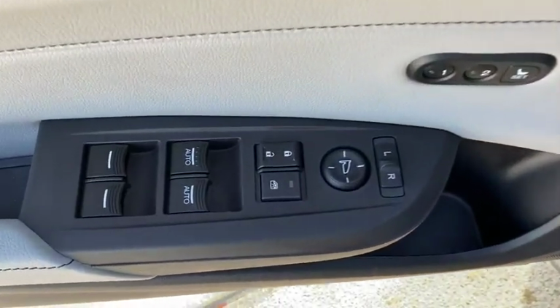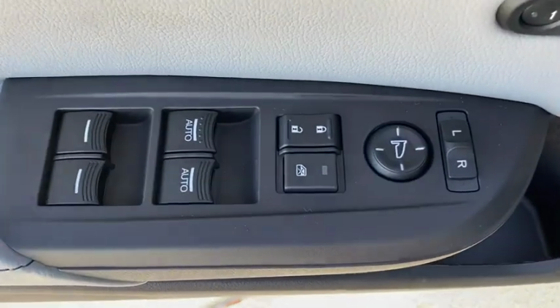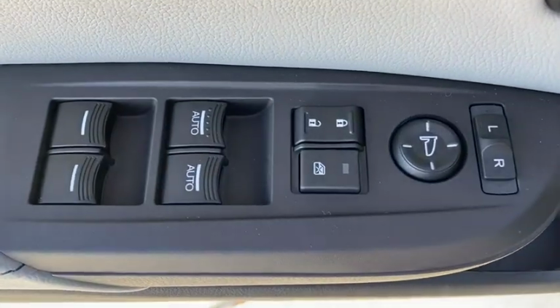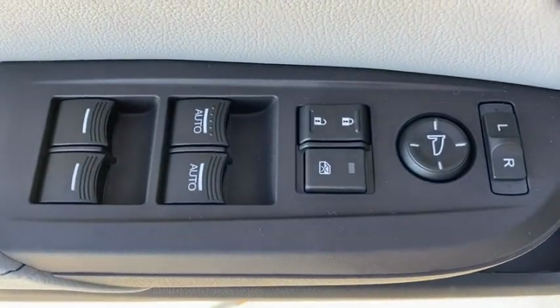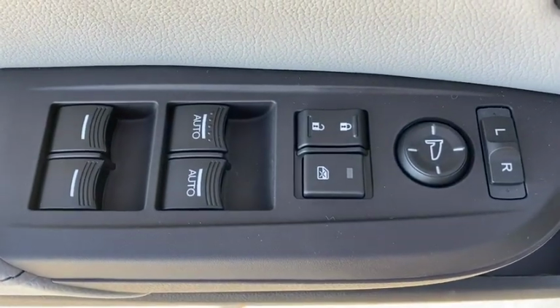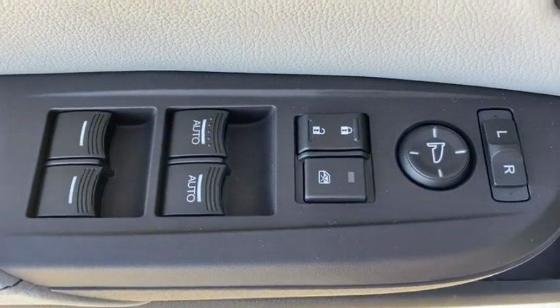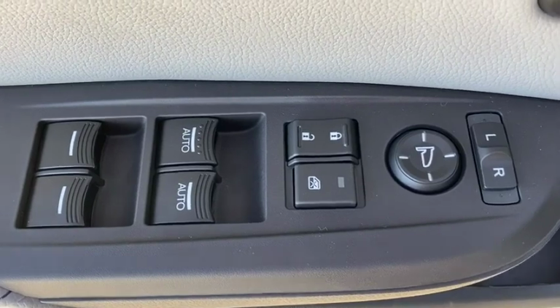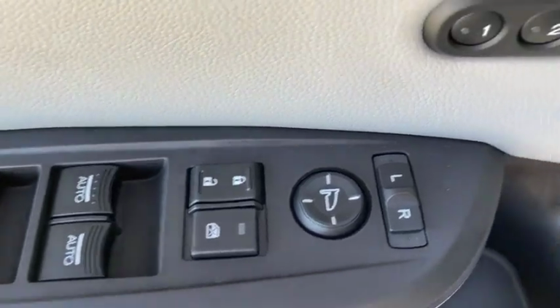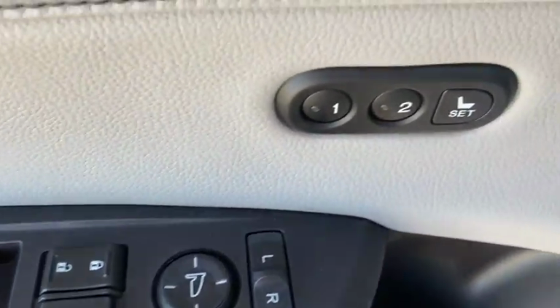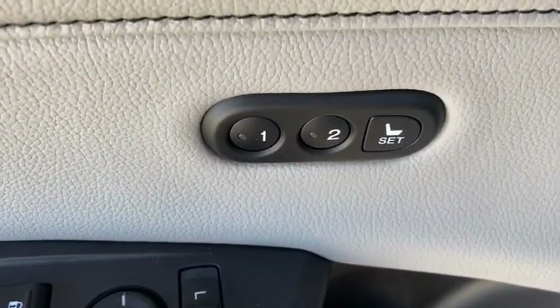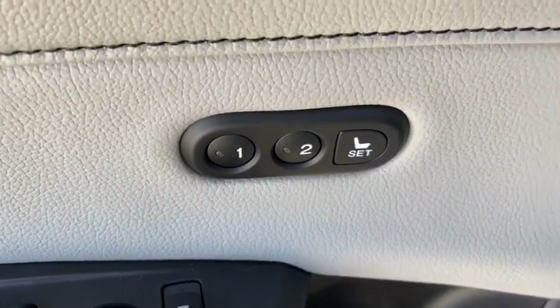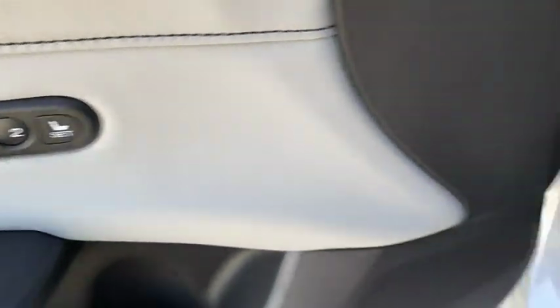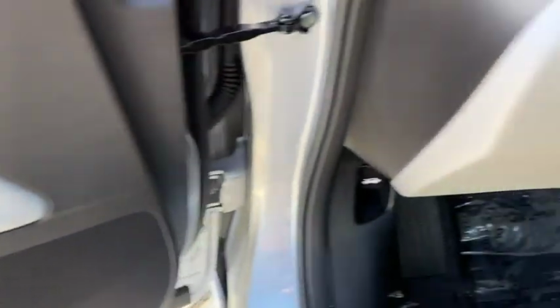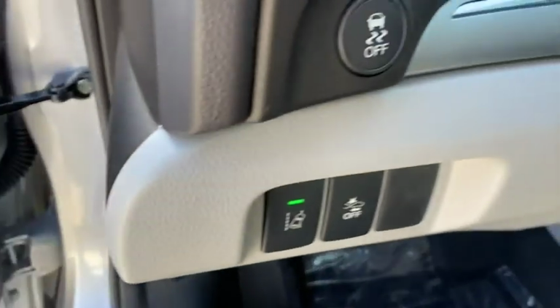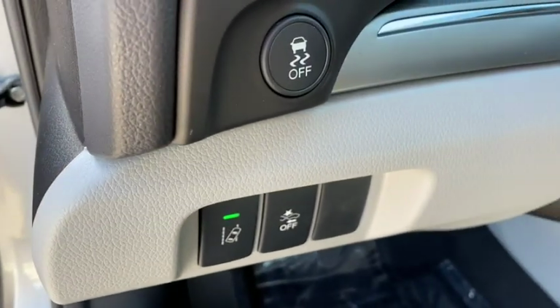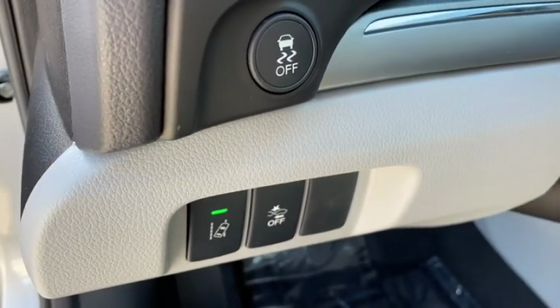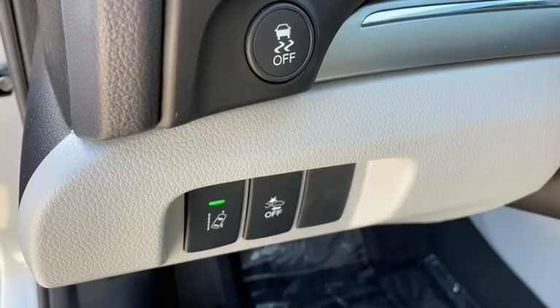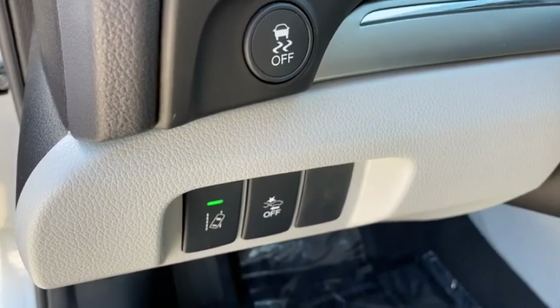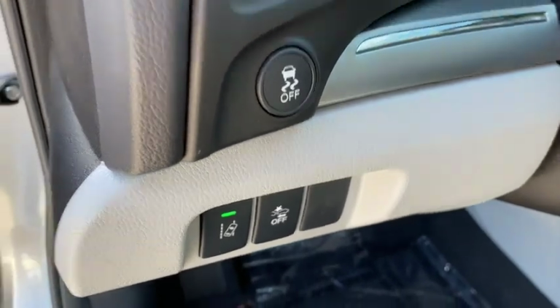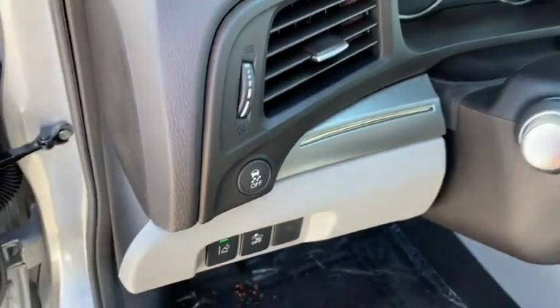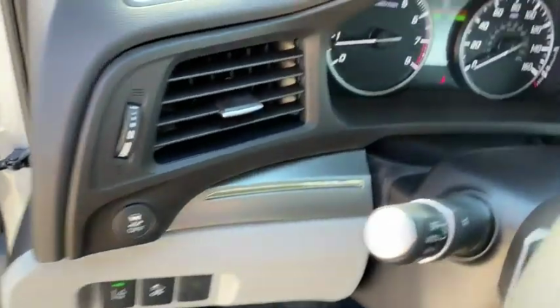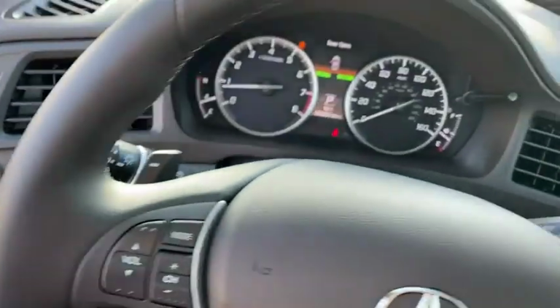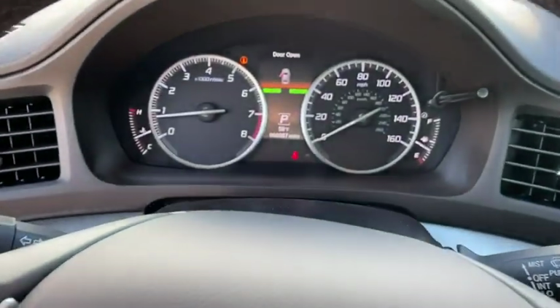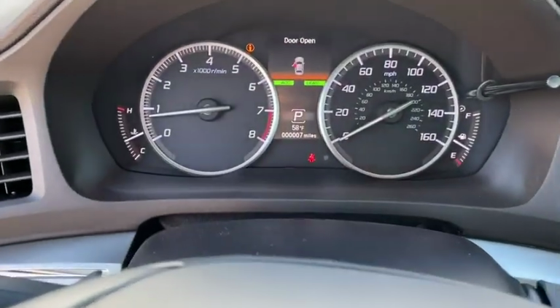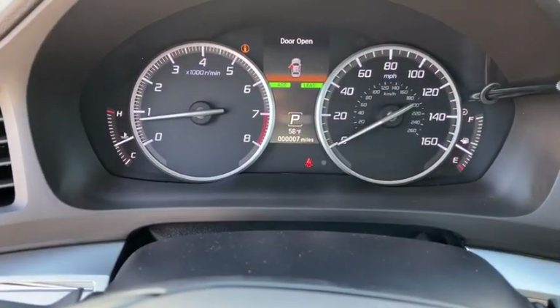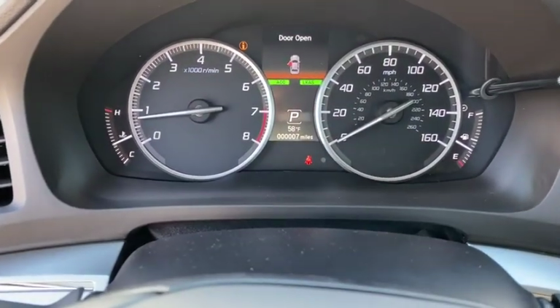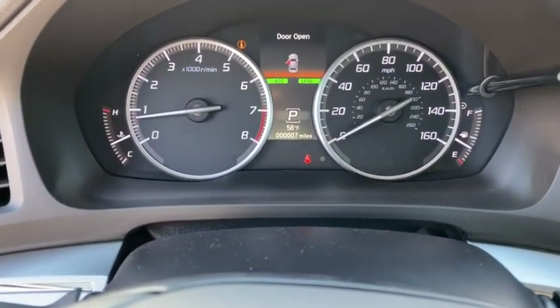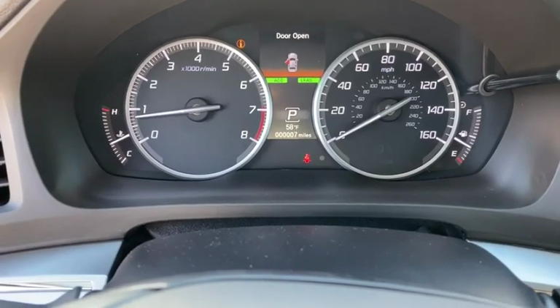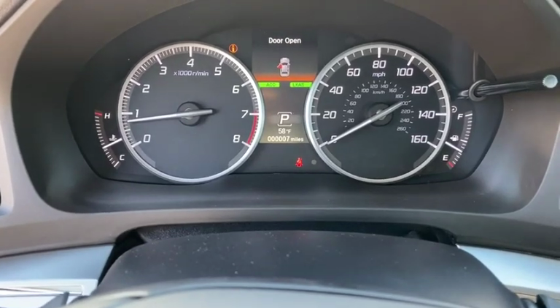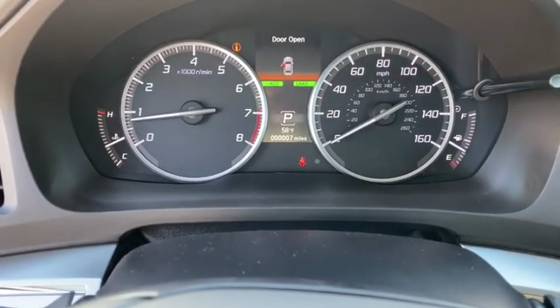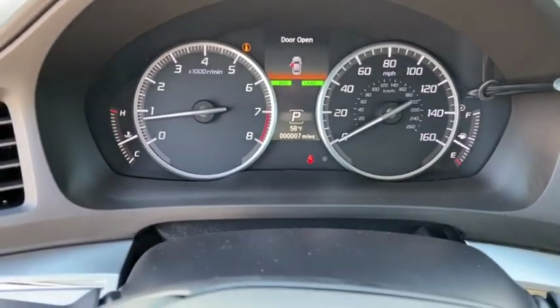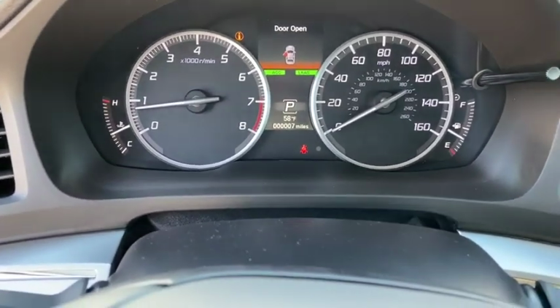Backup camera, keyless entry, power passenger seat, steering wheel audio controls, traction control, stability control, lane departure warning, anti-lock braking system, Bluetooth, leather wrapped steering wheel, adjustable steering wheel, power steering, cruise control.